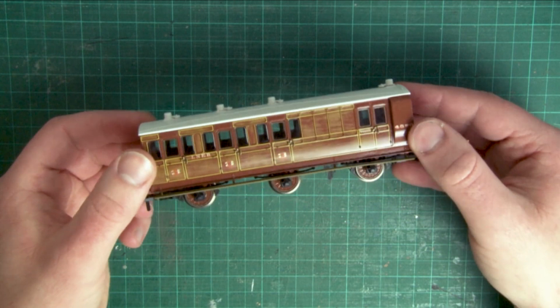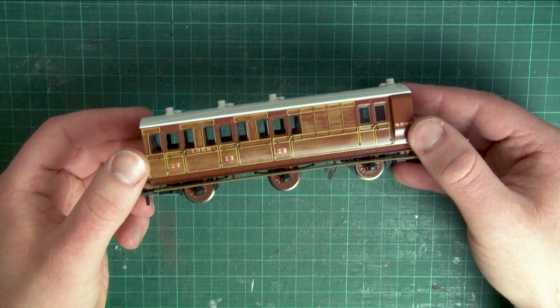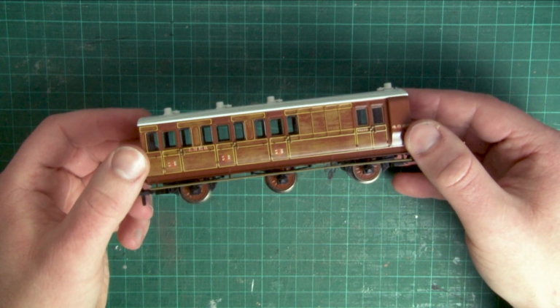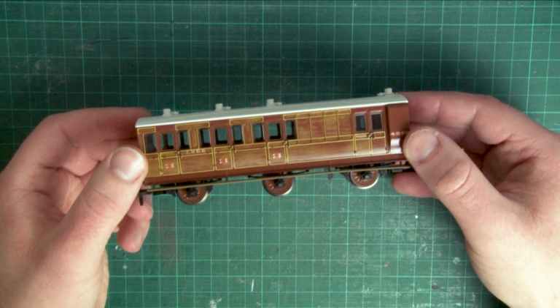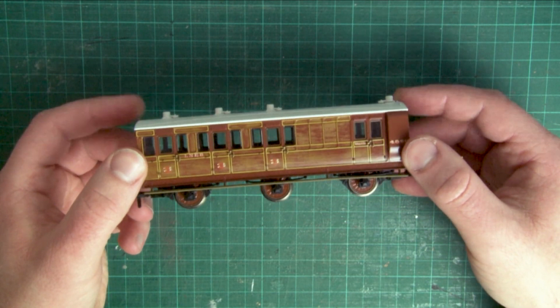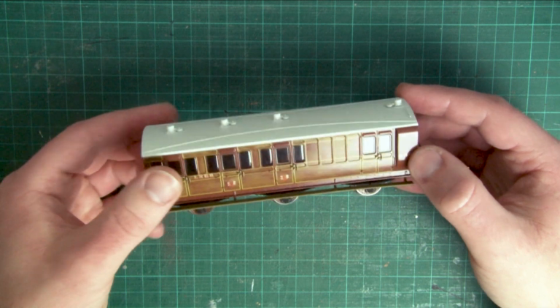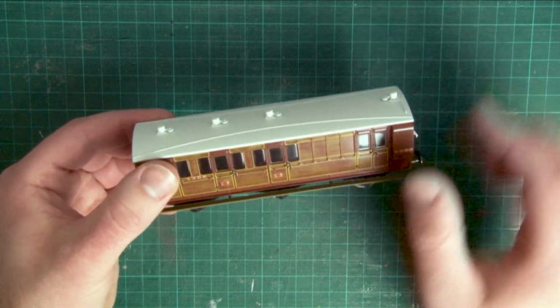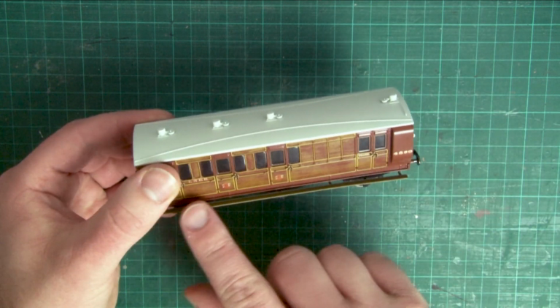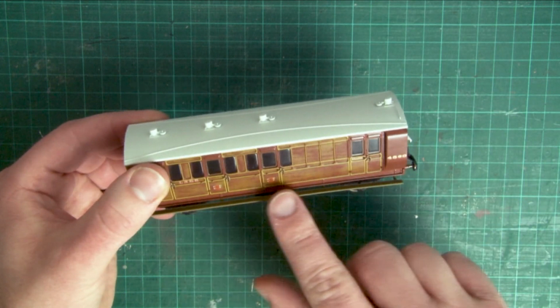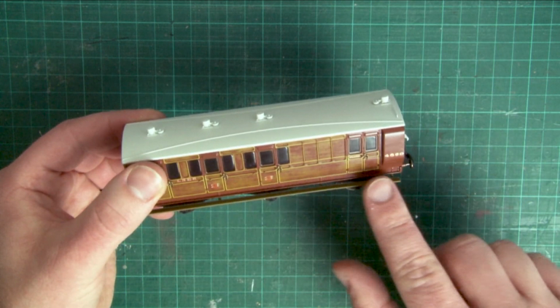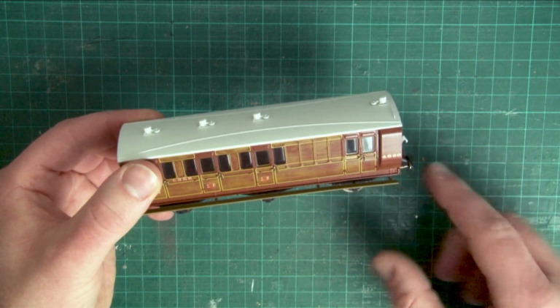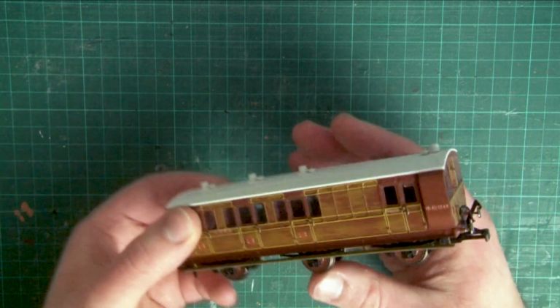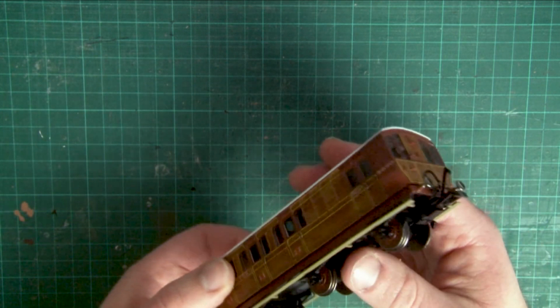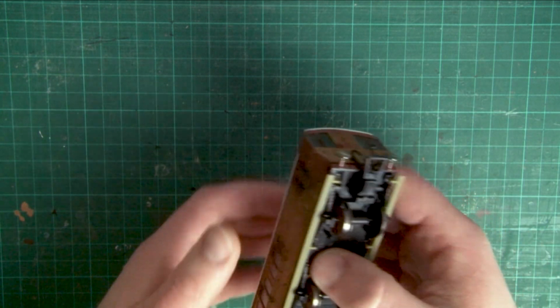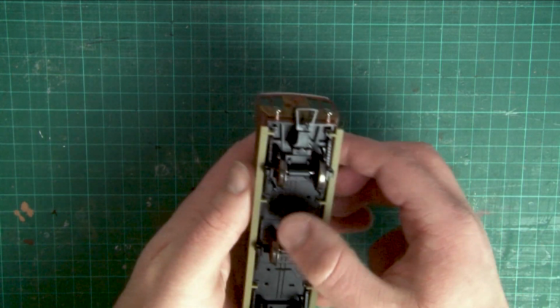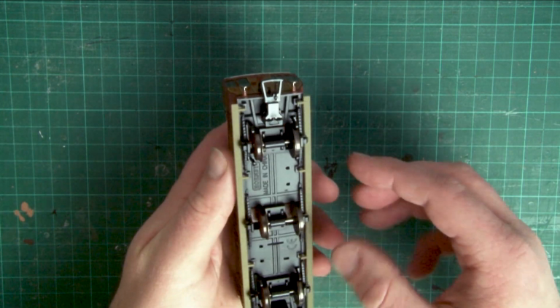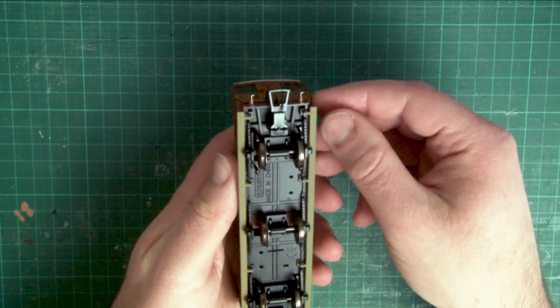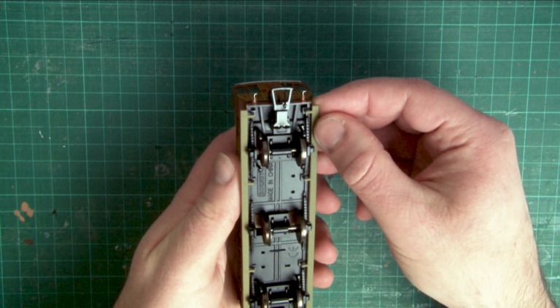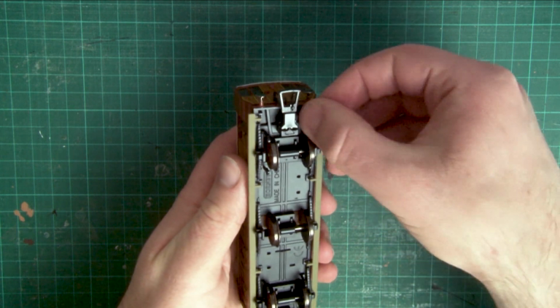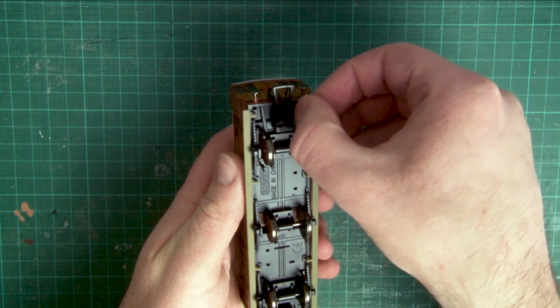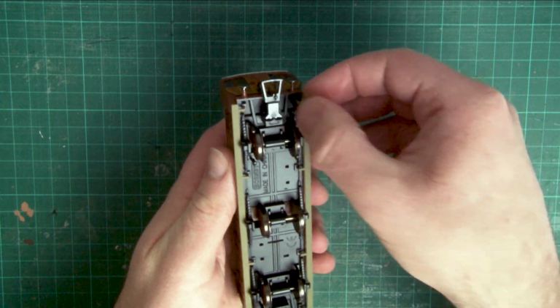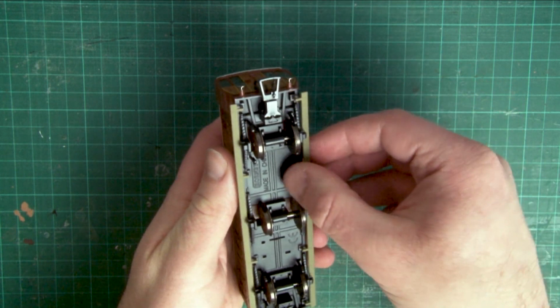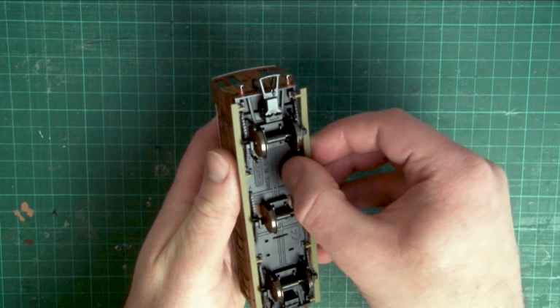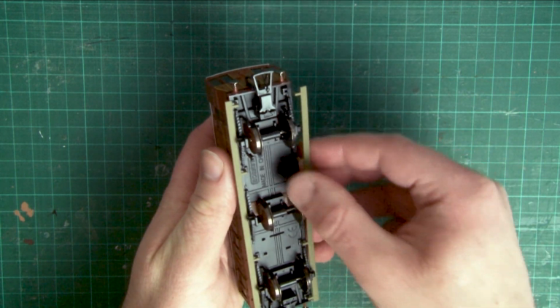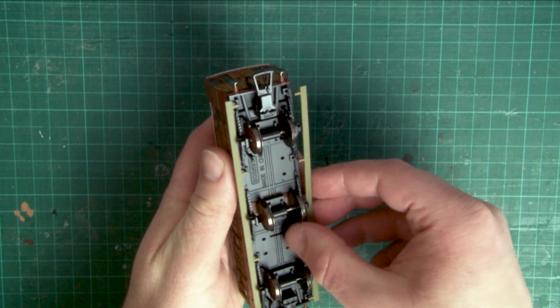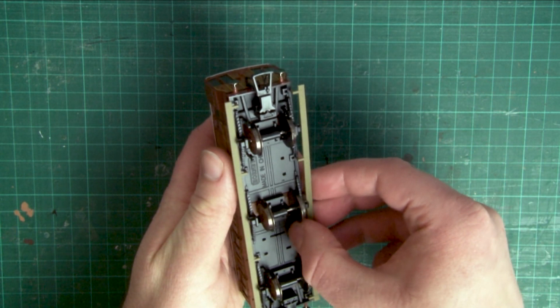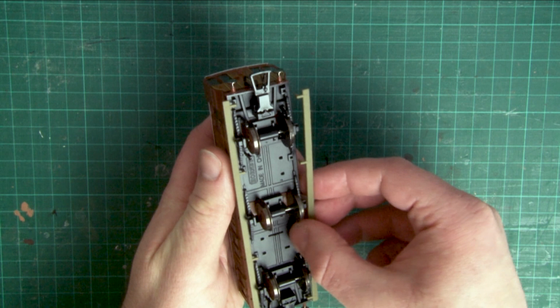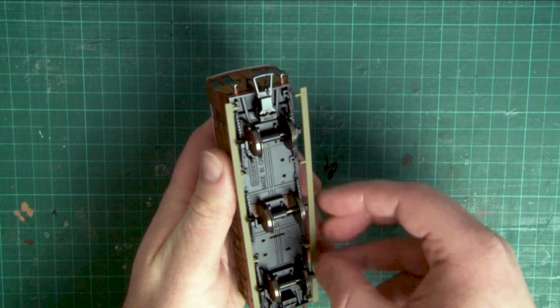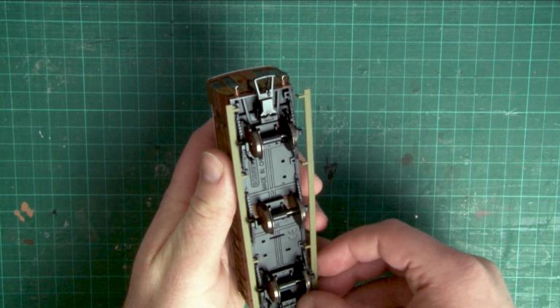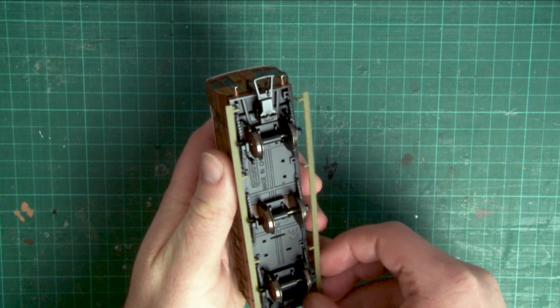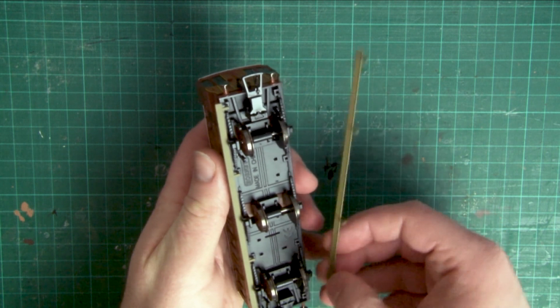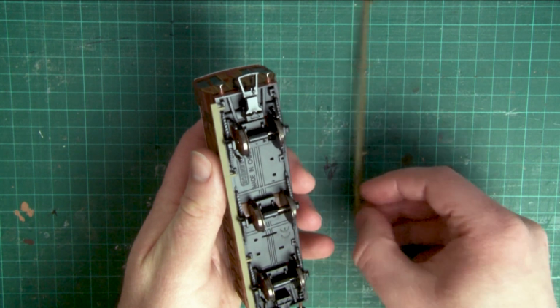The body can simply be removed from the chassis, but before we do that I'd recommend removing the step boards if you have these fitted, as they are quite delicate and you don't want to damage them. The step boards just plug into little holes on the underside of the coach, so carefully just pull these out one at a time and the step board should come away easily.